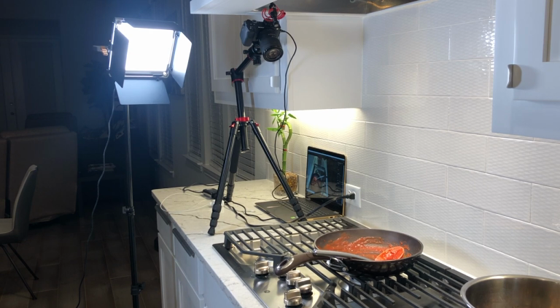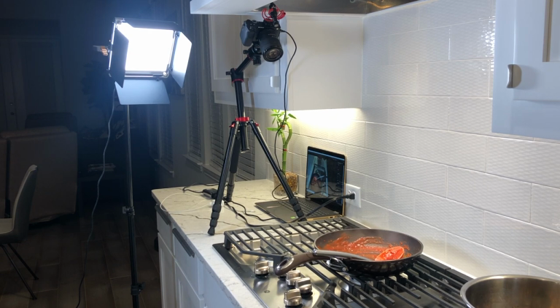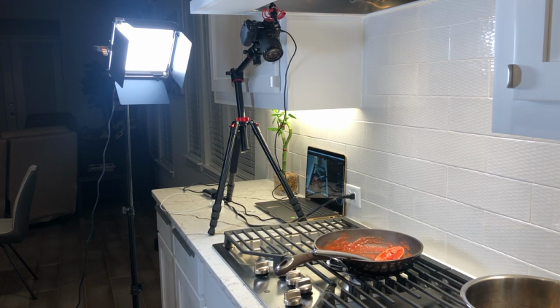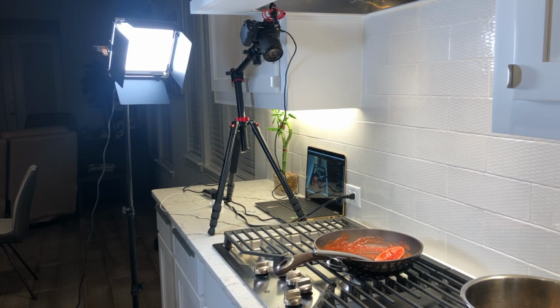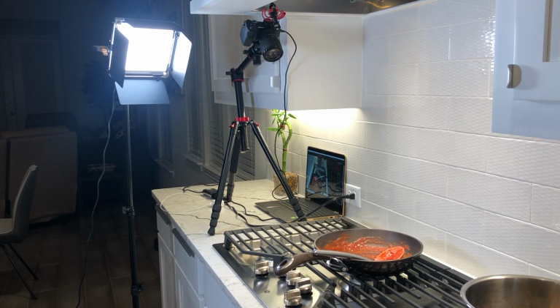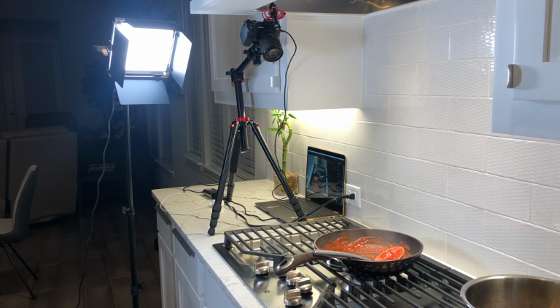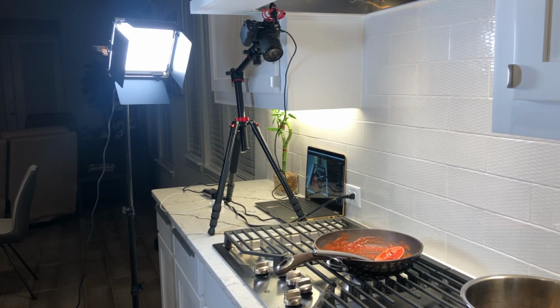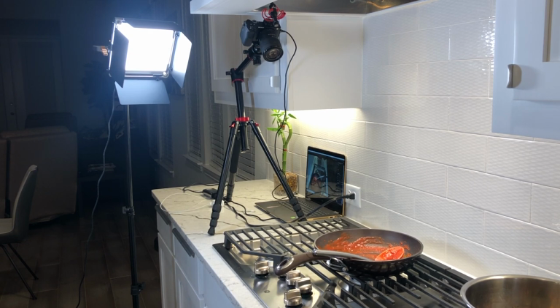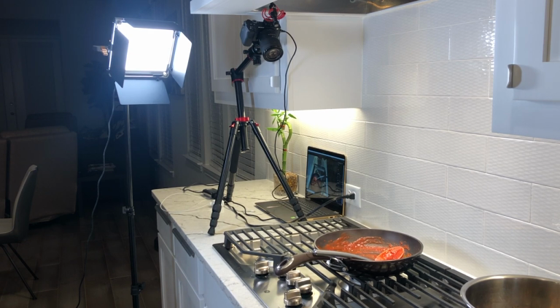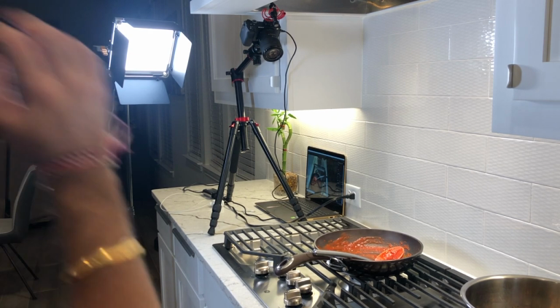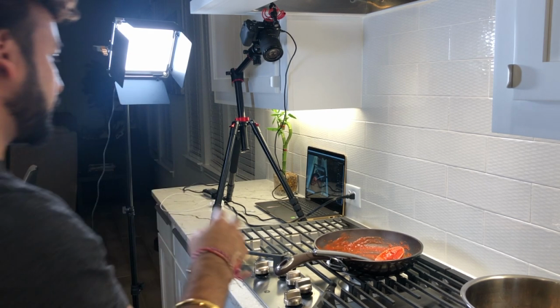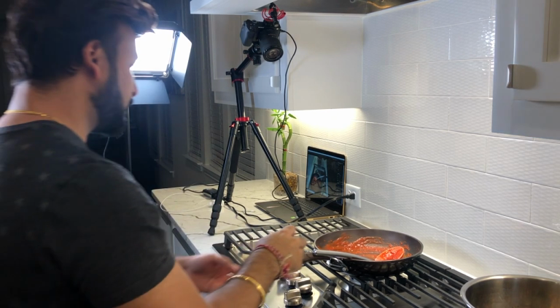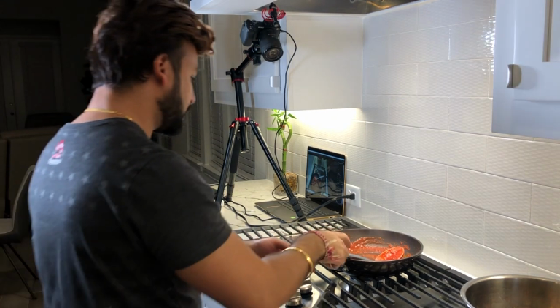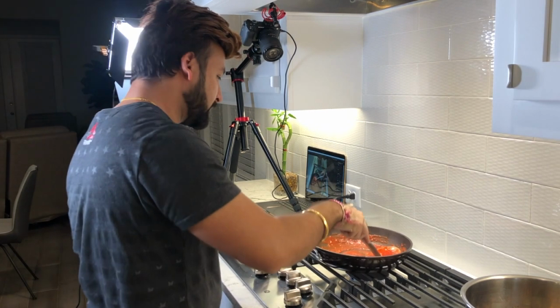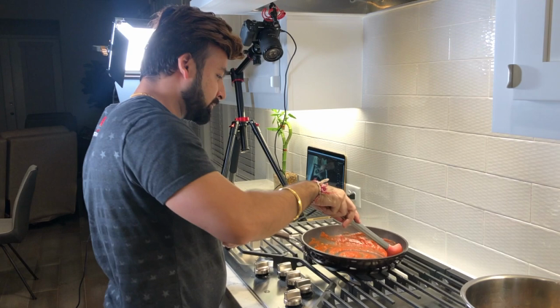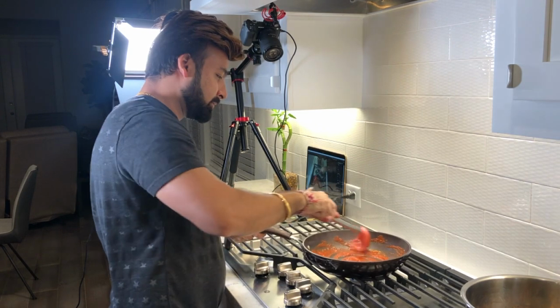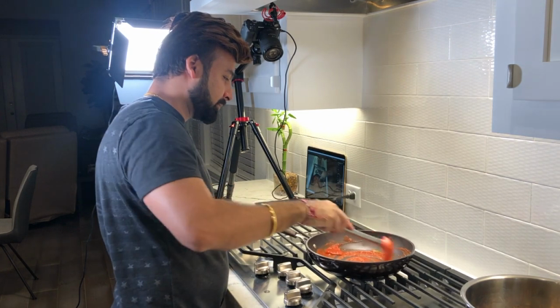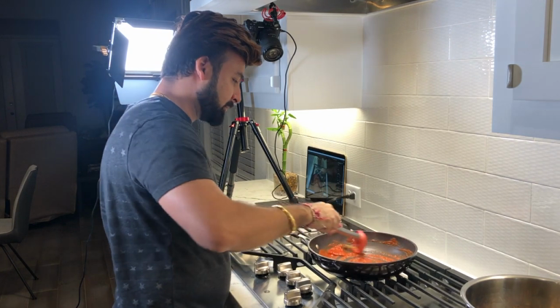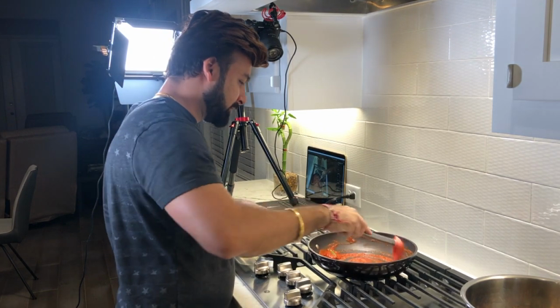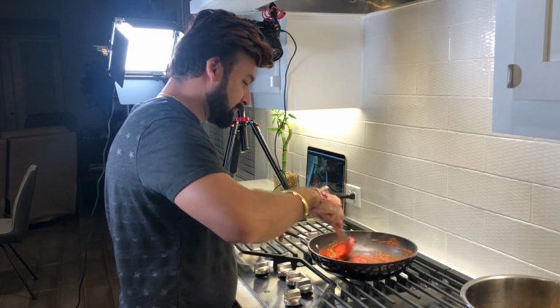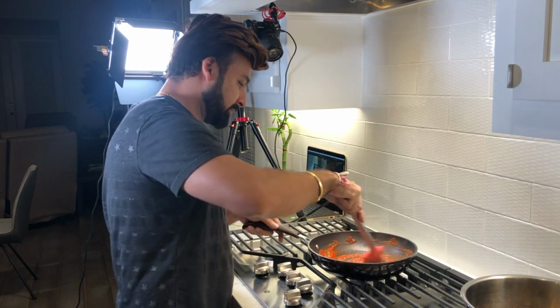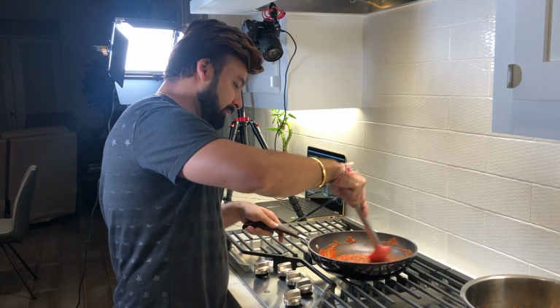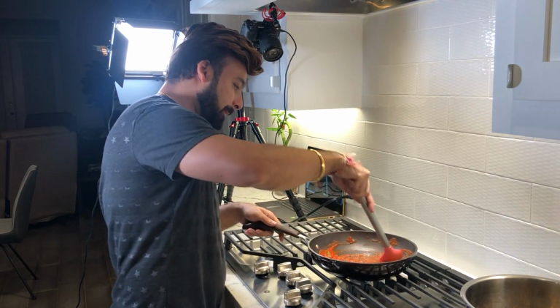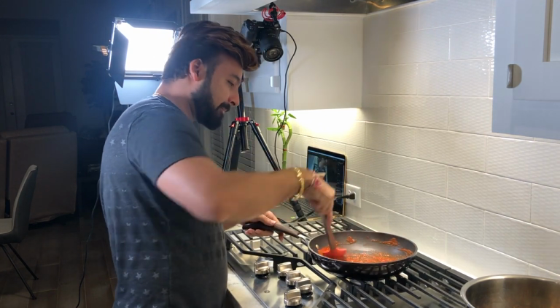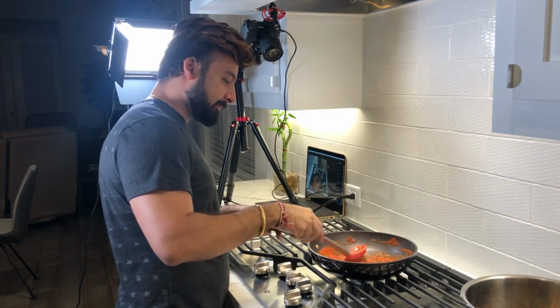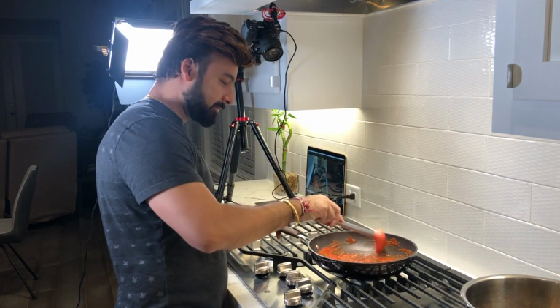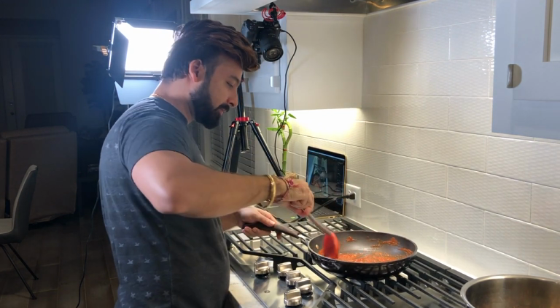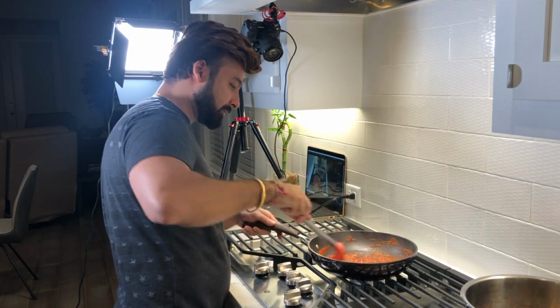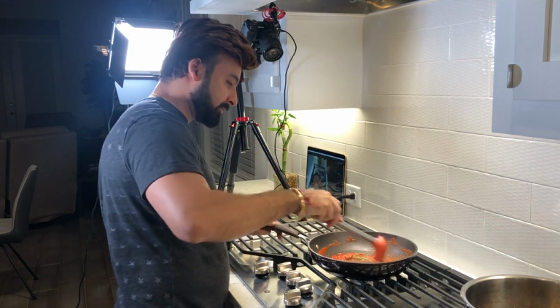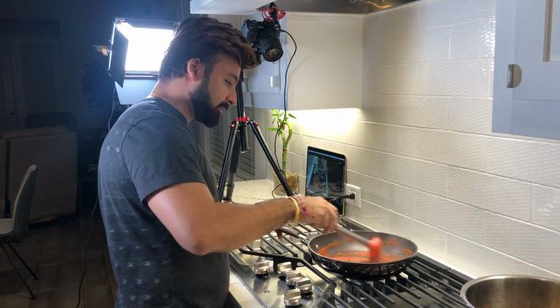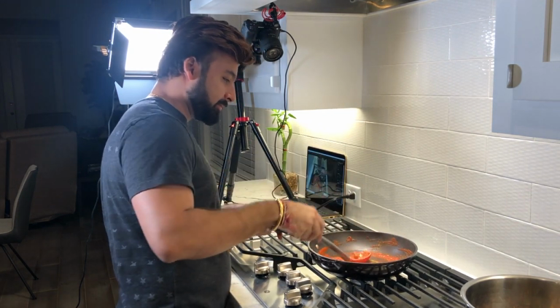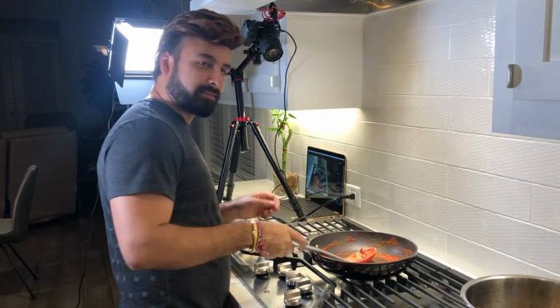If this video was helpful, please don't forget to like, share, and subscribe to this channel. Thank you — I will see you in the next one.